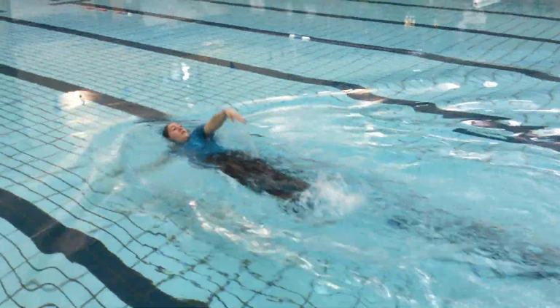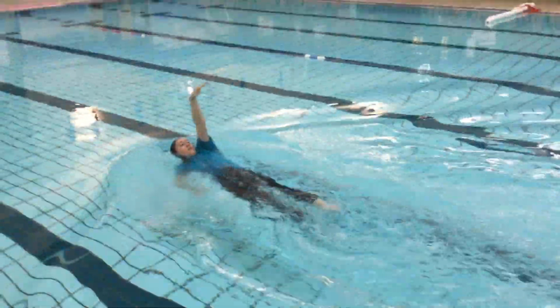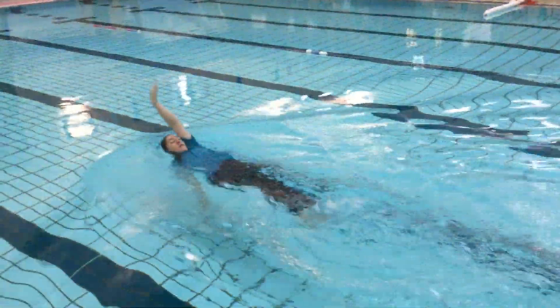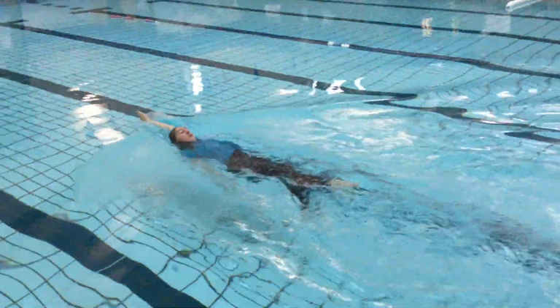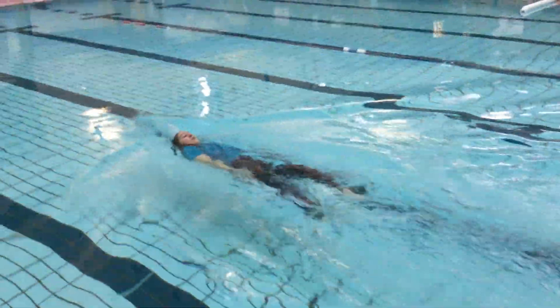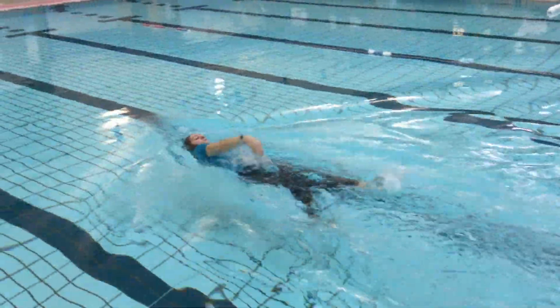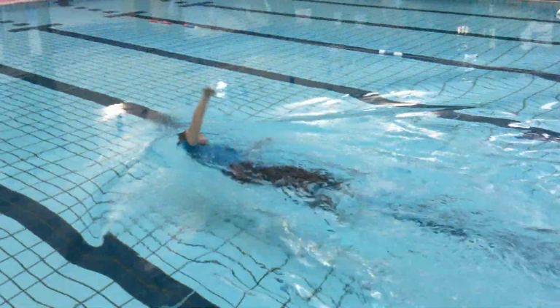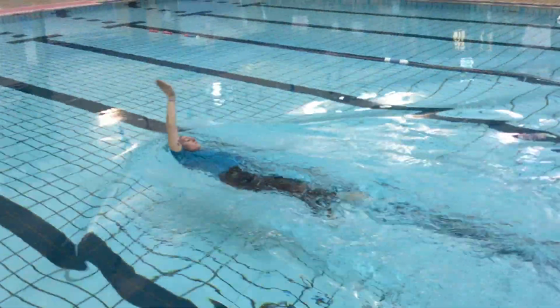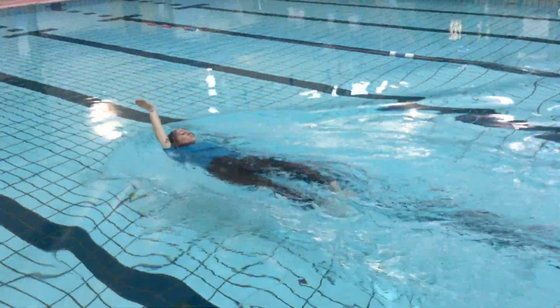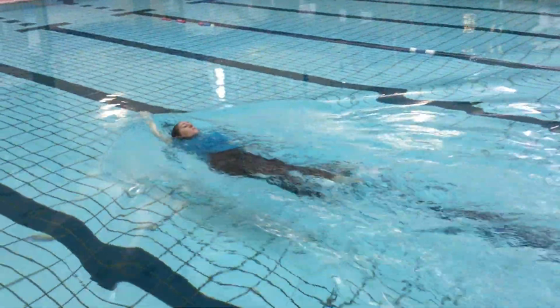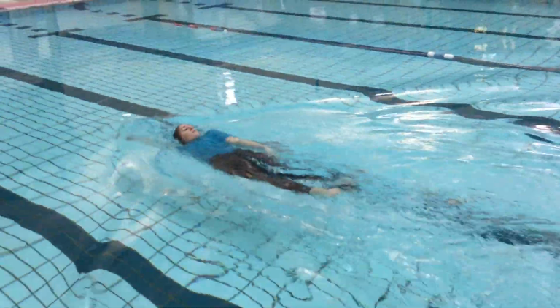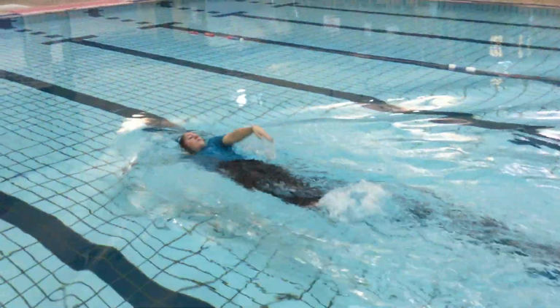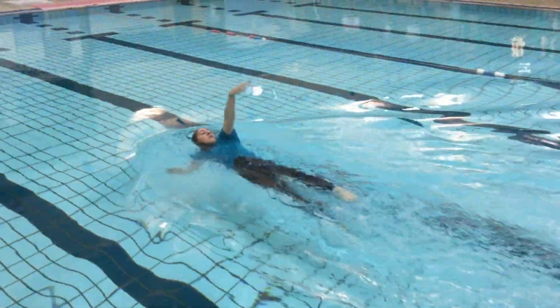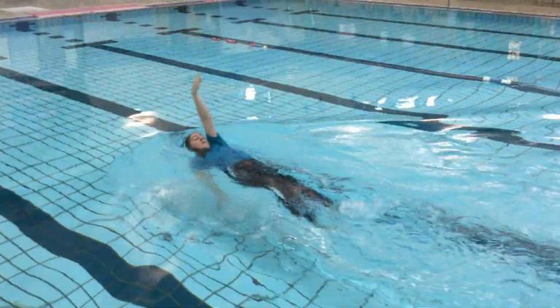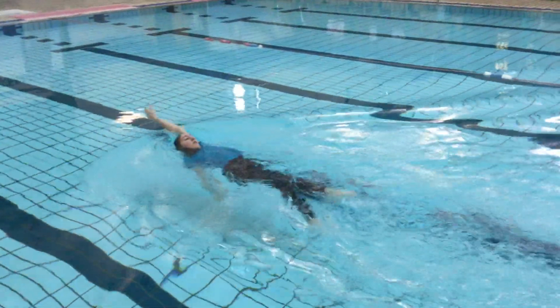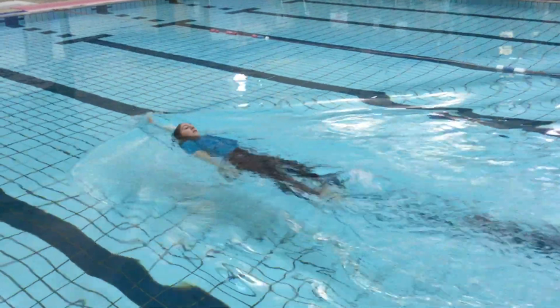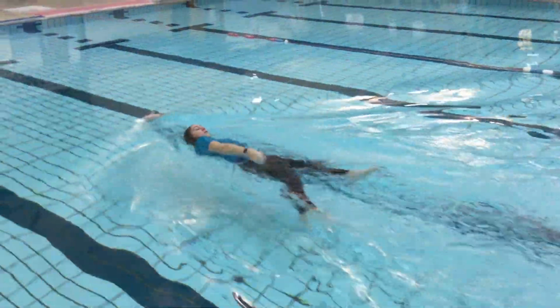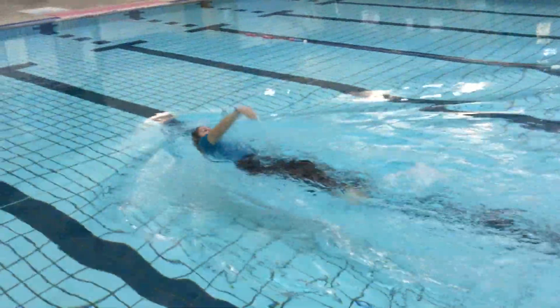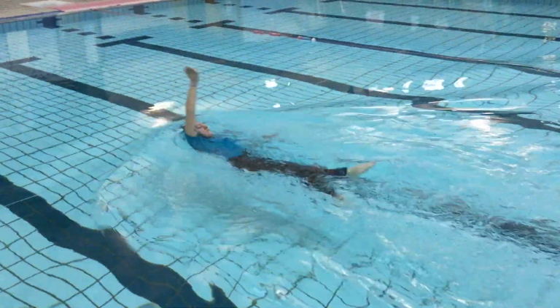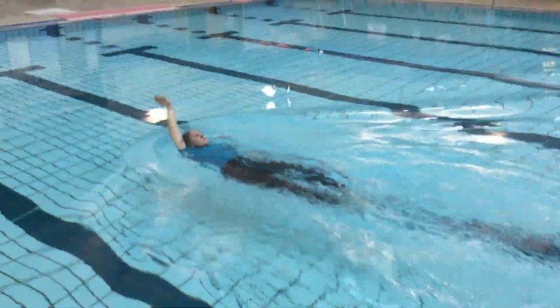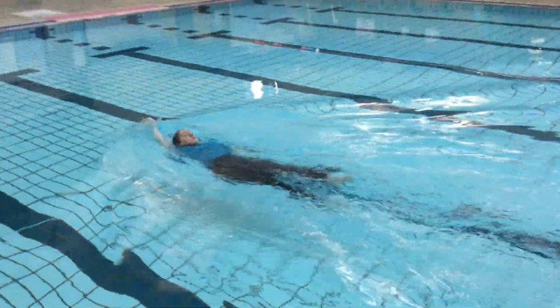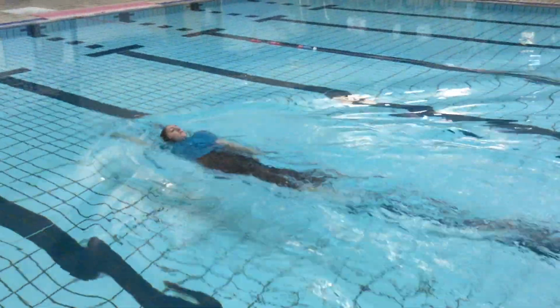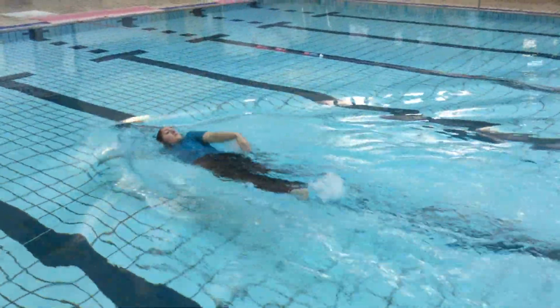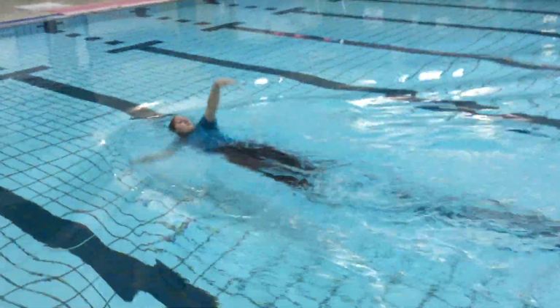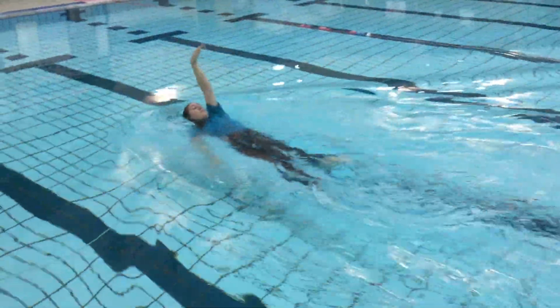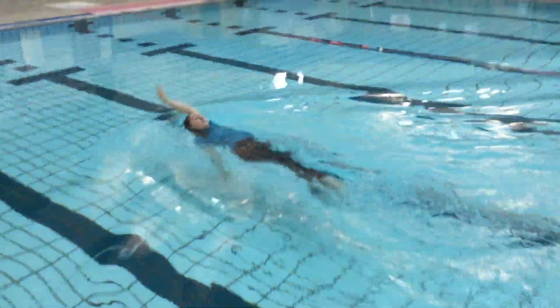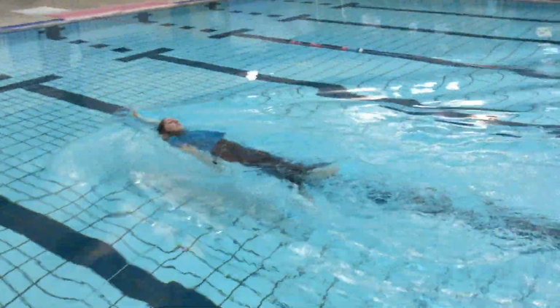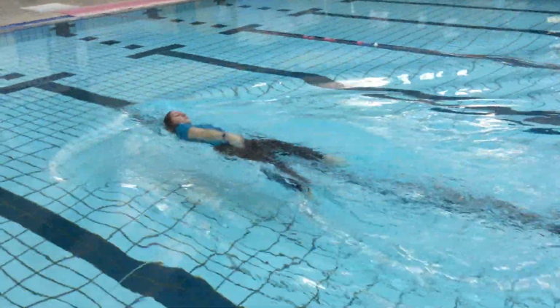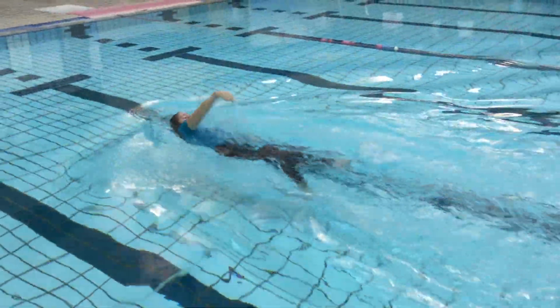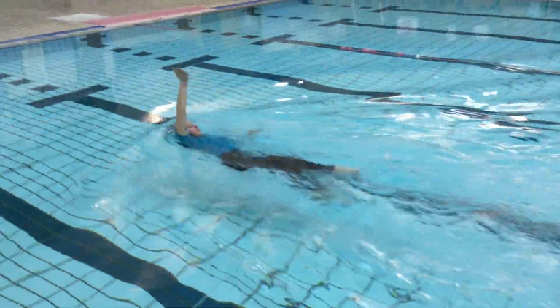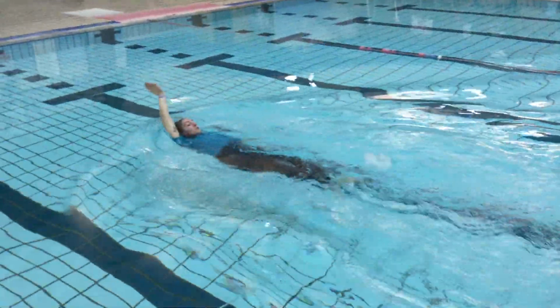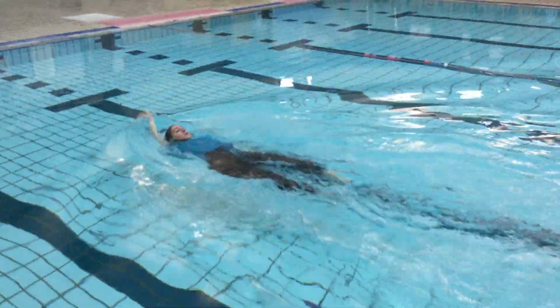Your arms are nice and smooth, your feet are a little fast. As your hand goes into the water, you pull round and down like a question mark.